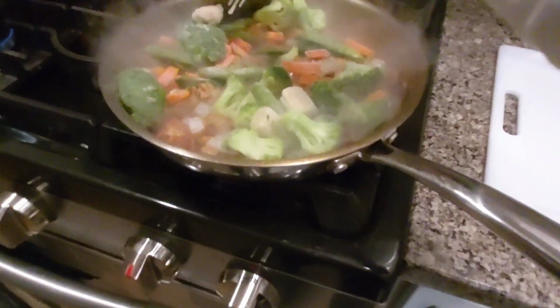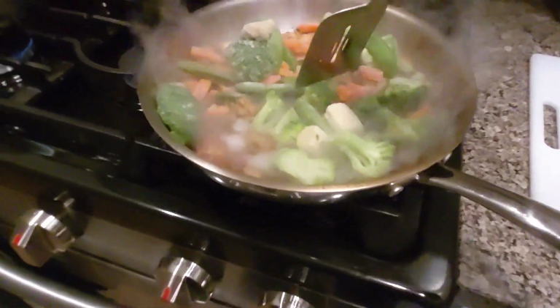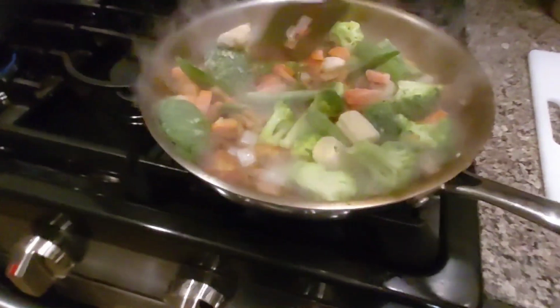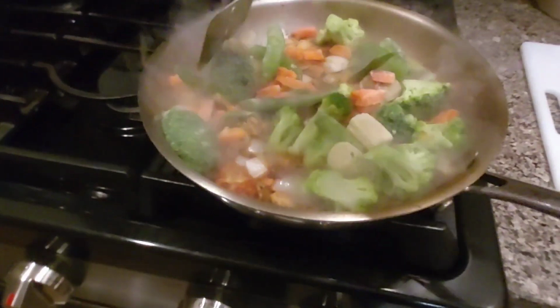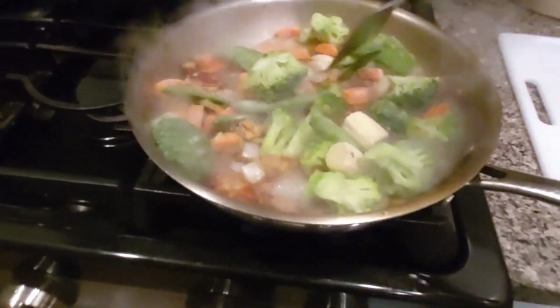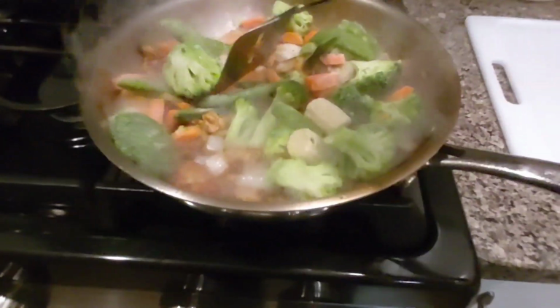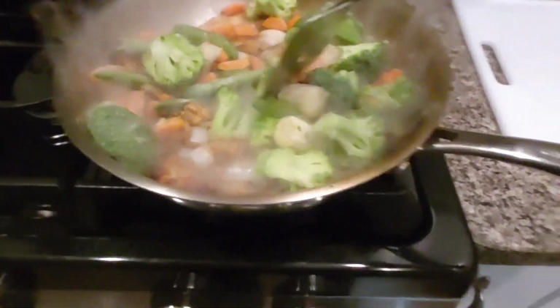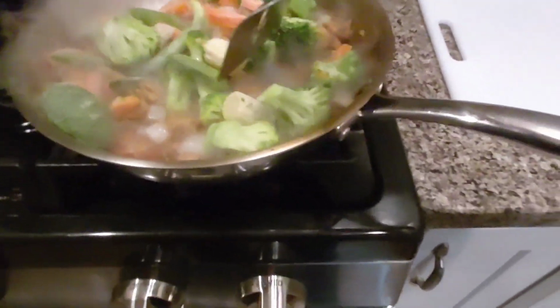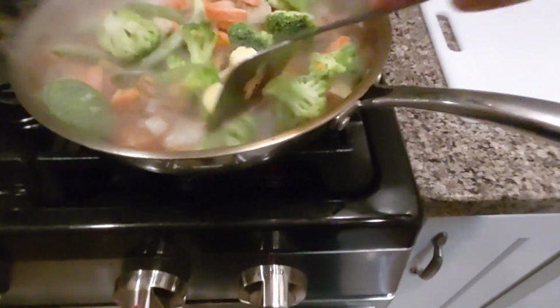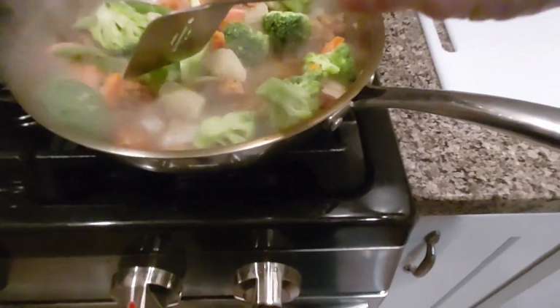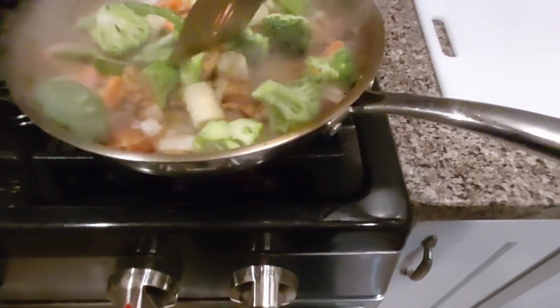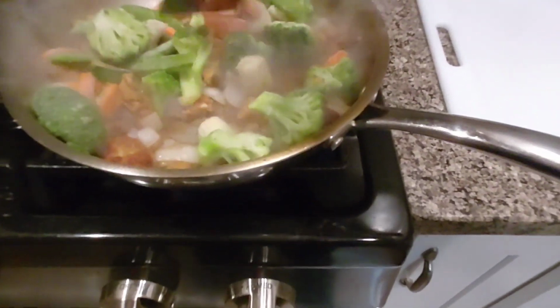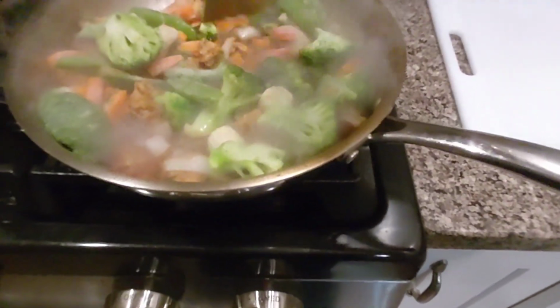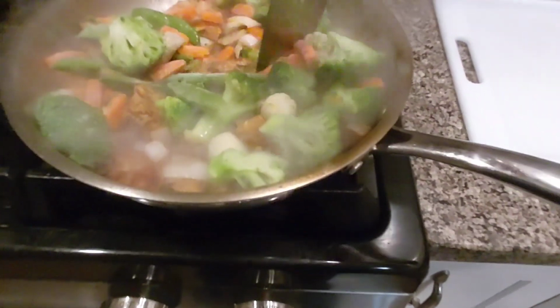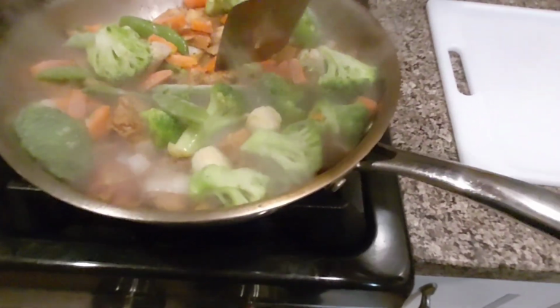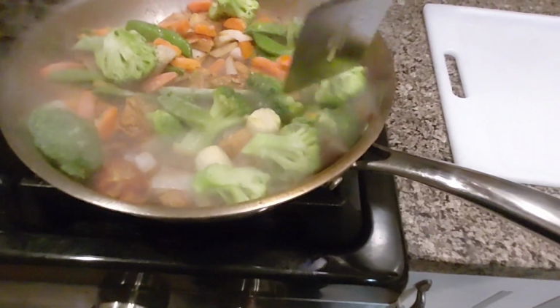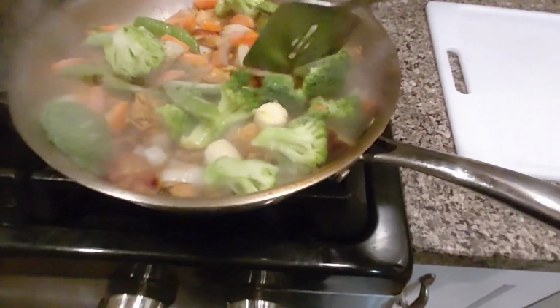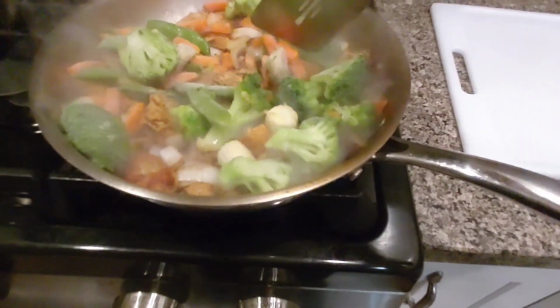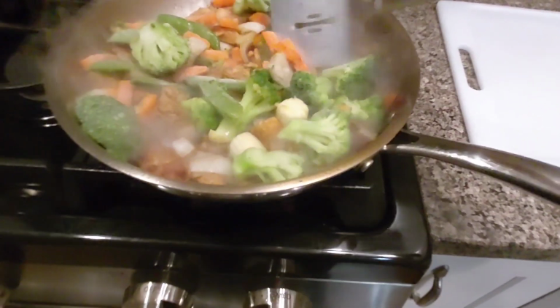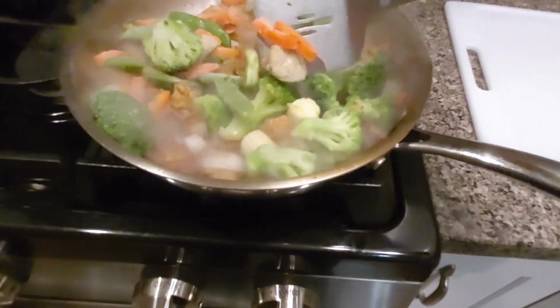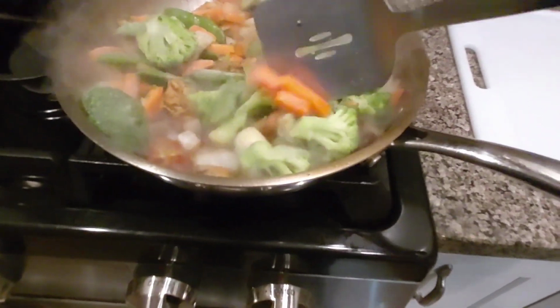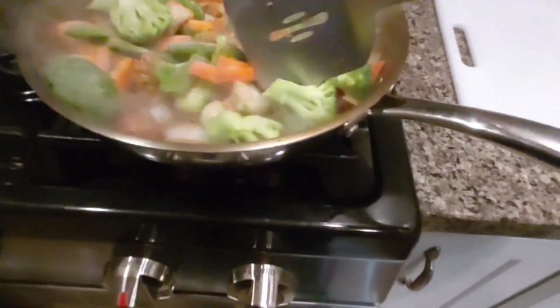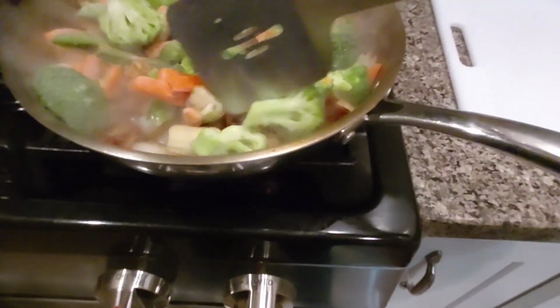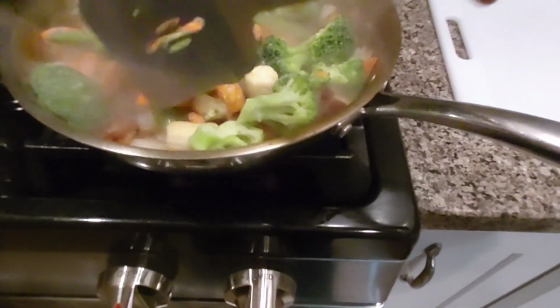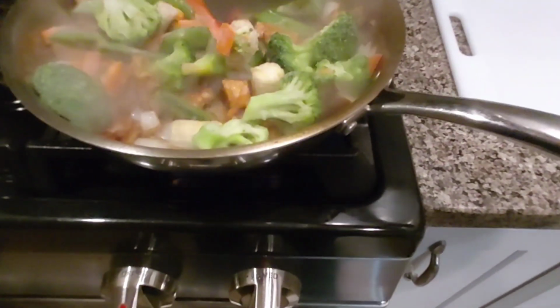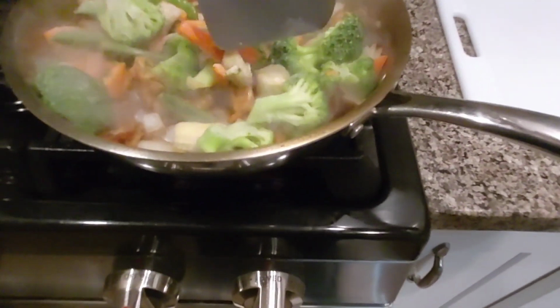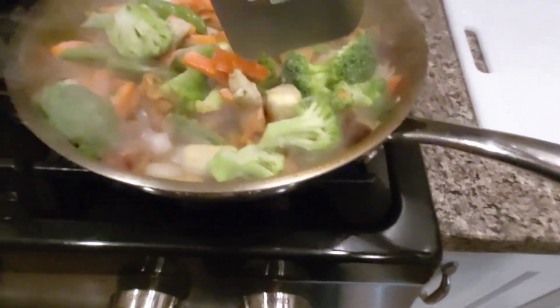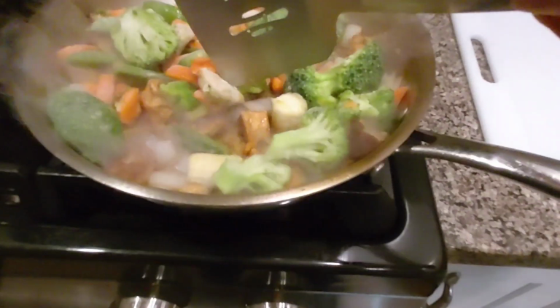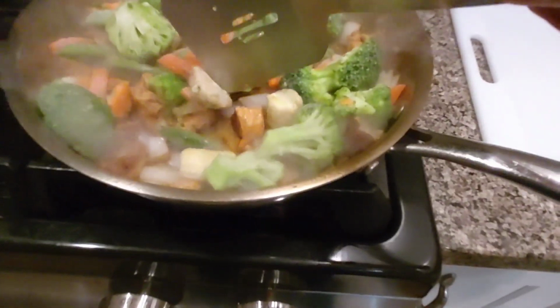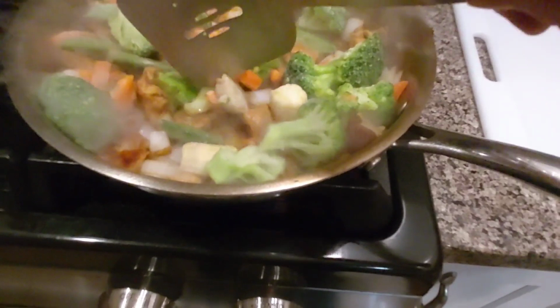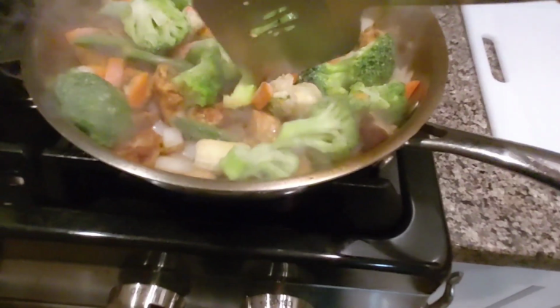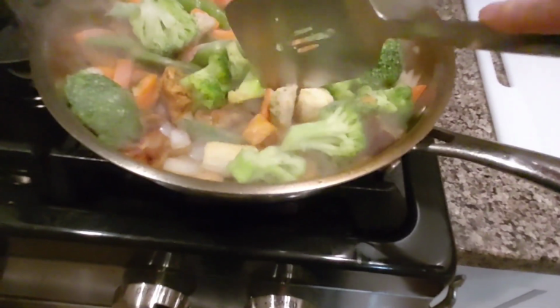We've got pea pods, broccoli, corn, little corn cobs, and it looks like carrots. I think that's it — actually, is that a mushroom? Maybe a mushroom?